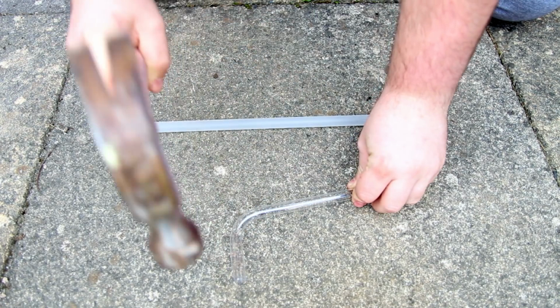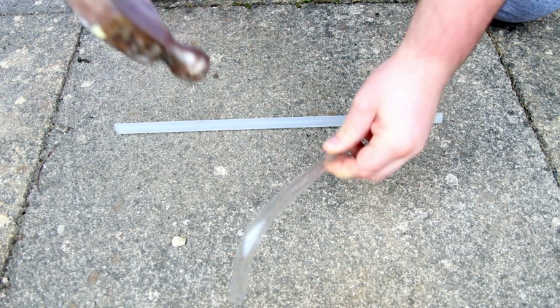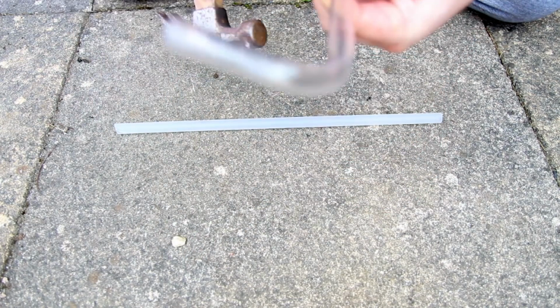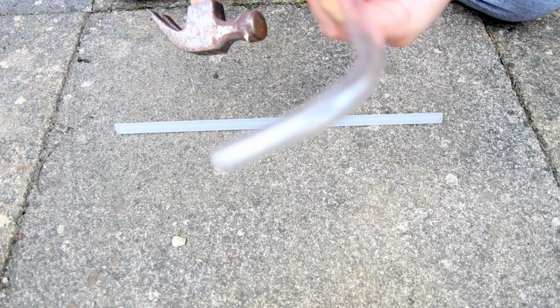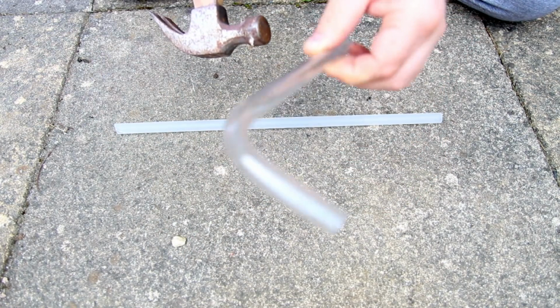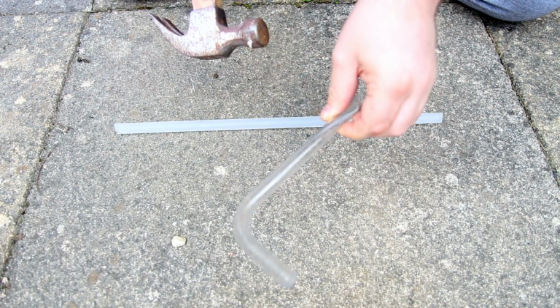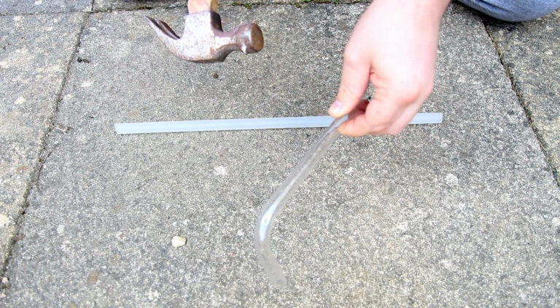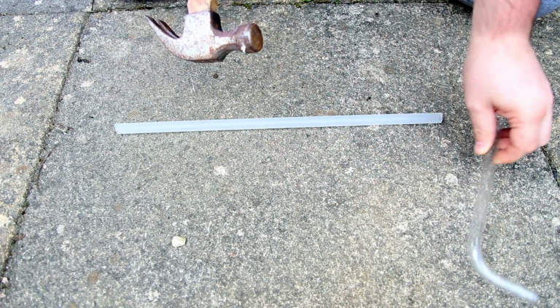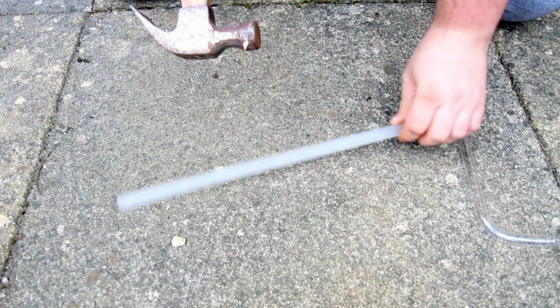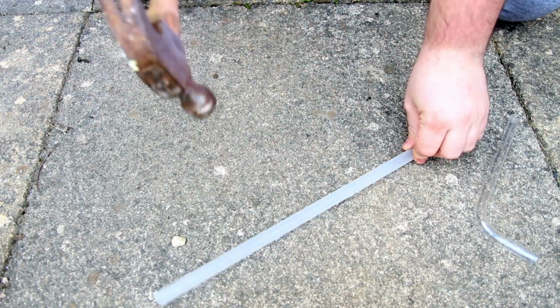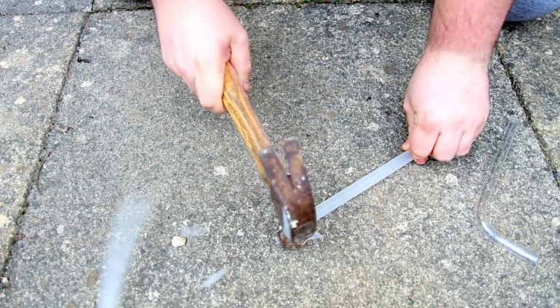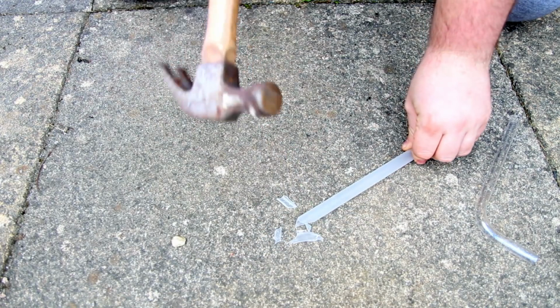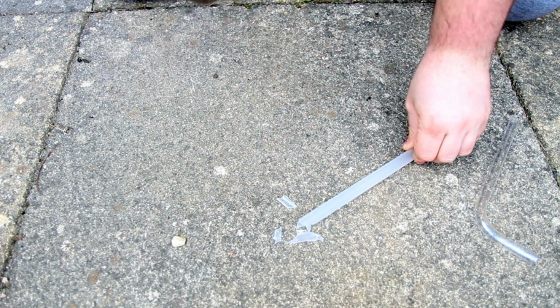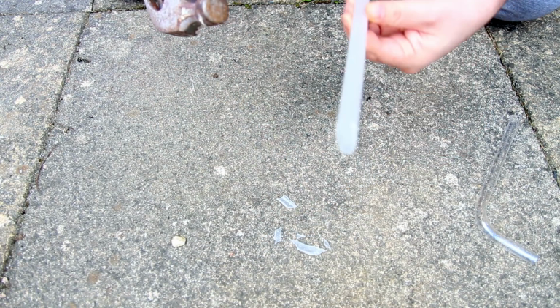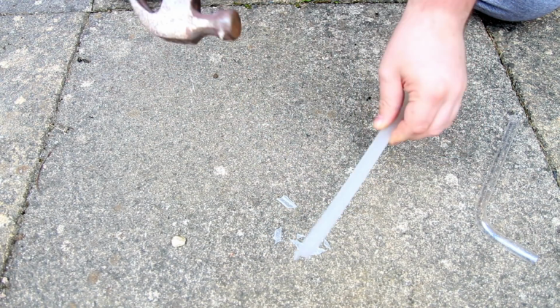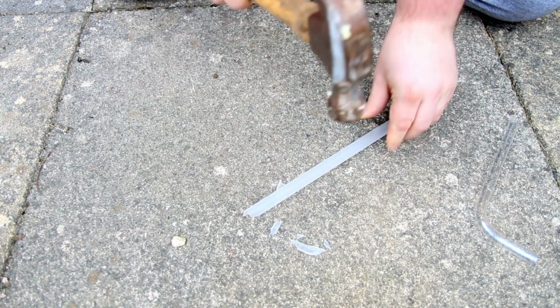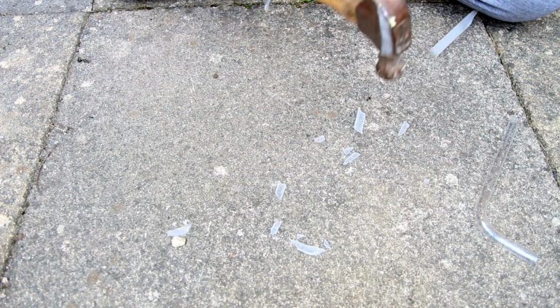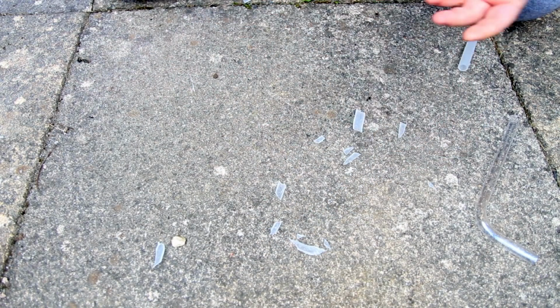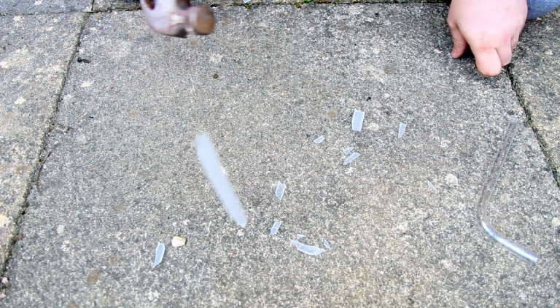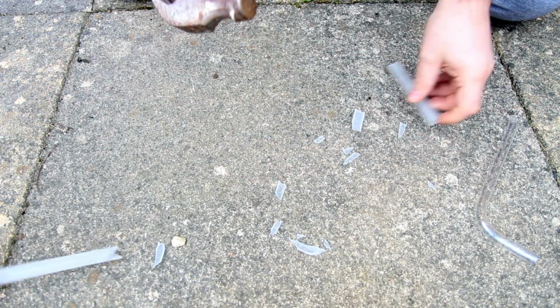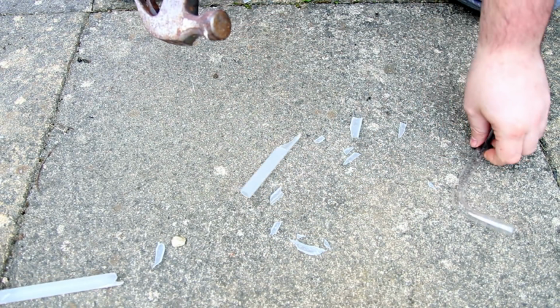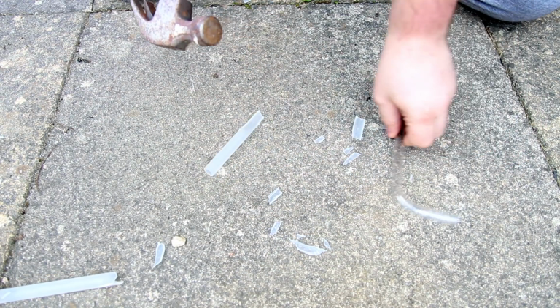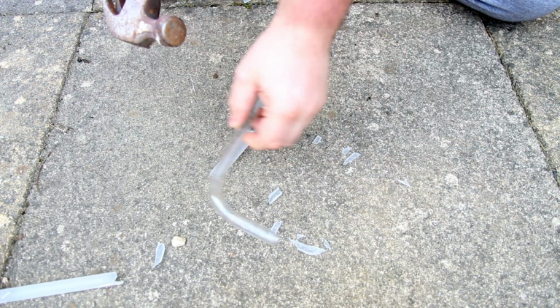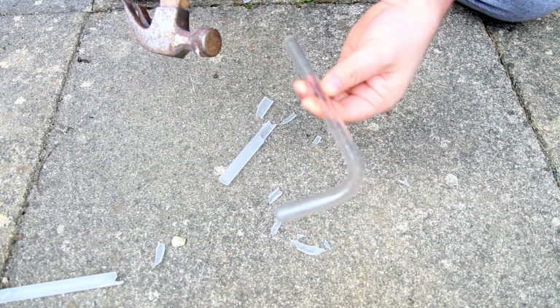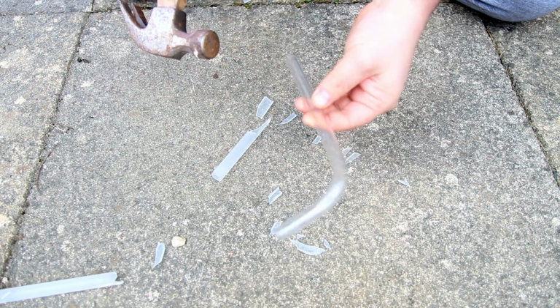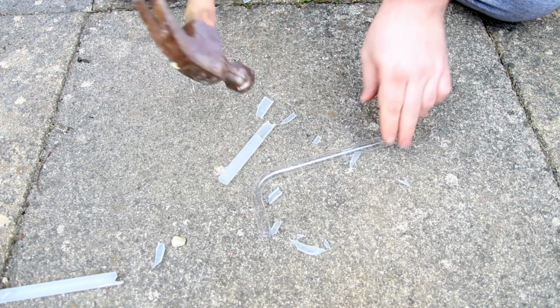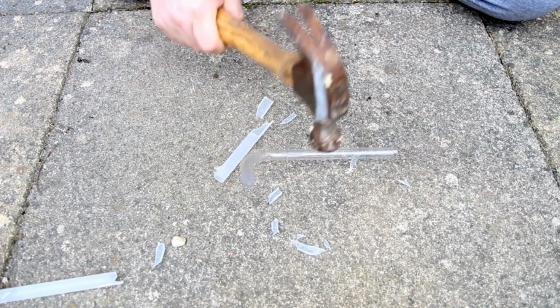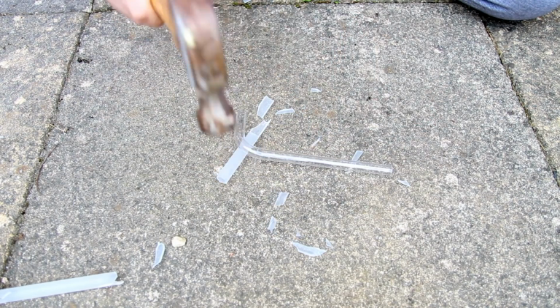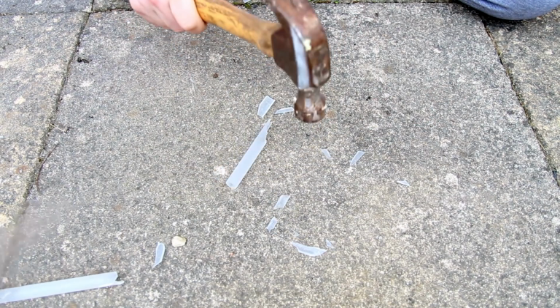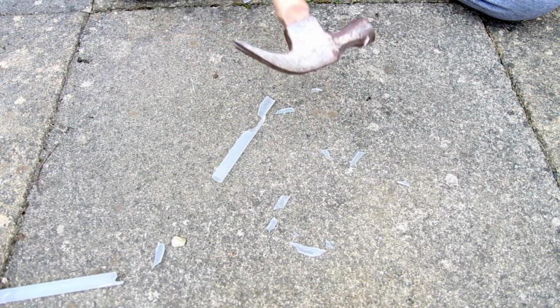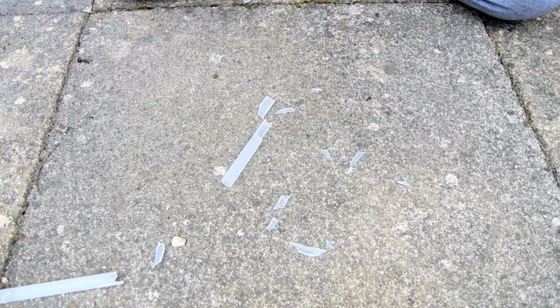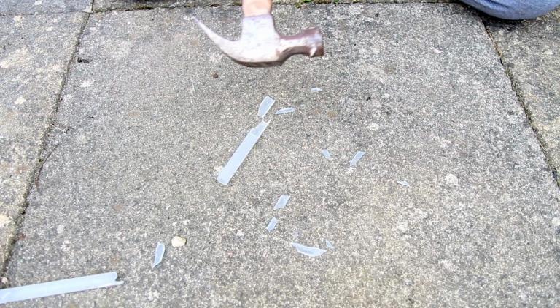PETG — you can hit it, nothing happens. This is acrylic. Oh, shit, it smashed. So obviously PETG is the correct choice.